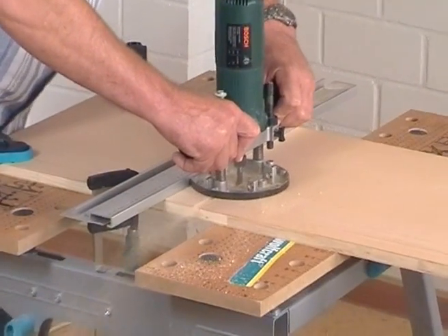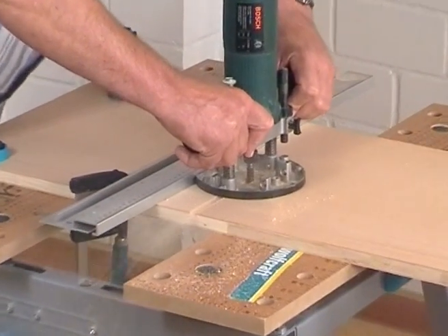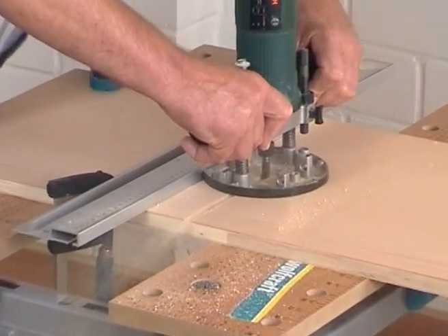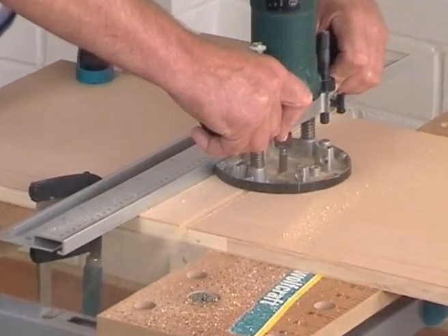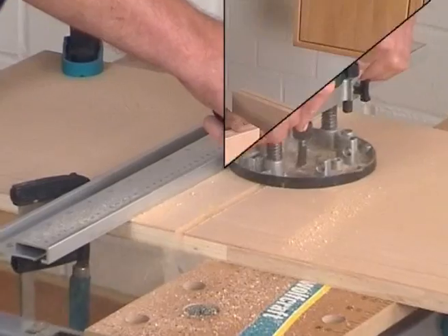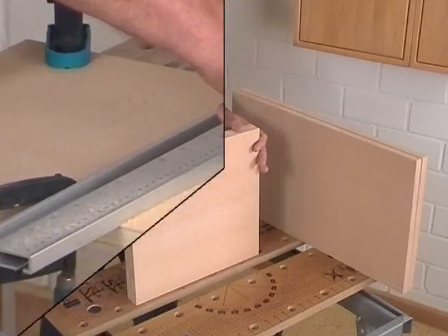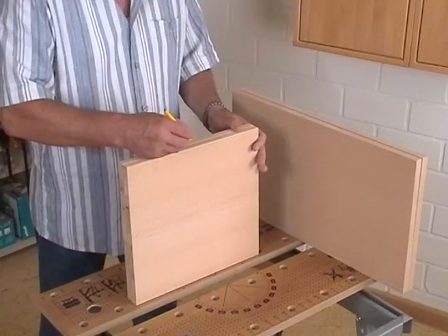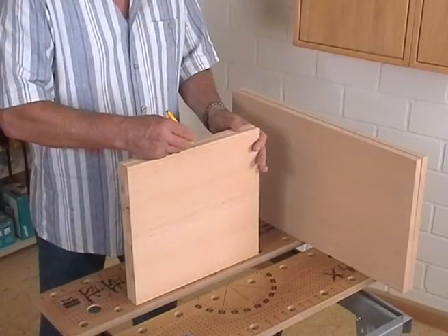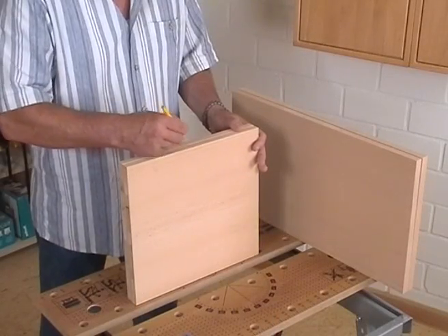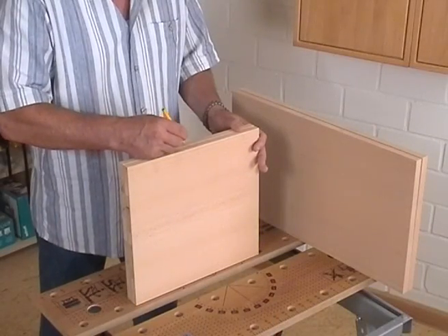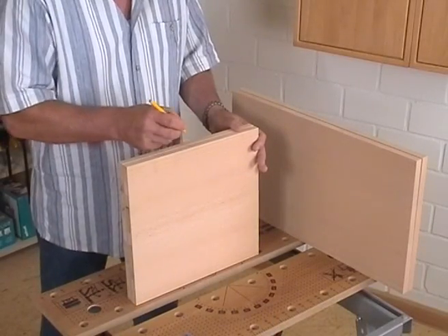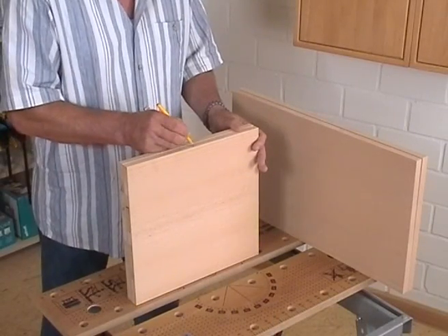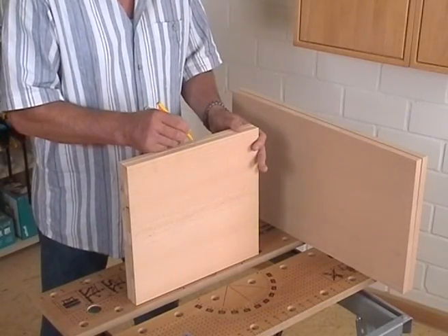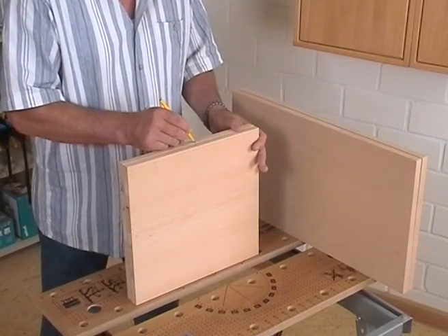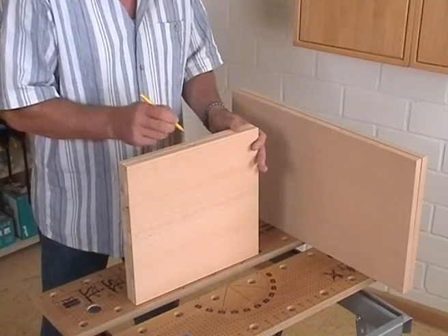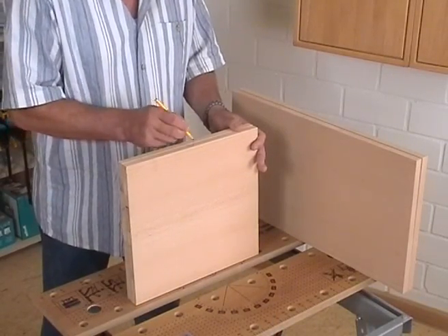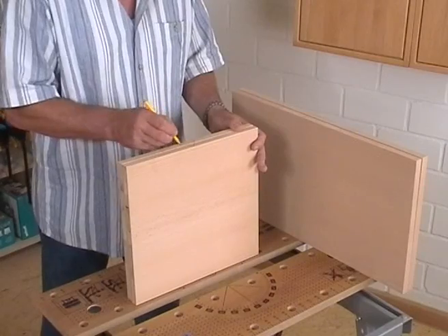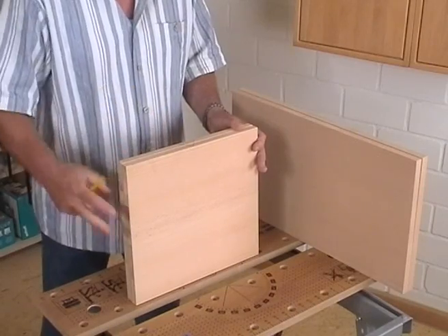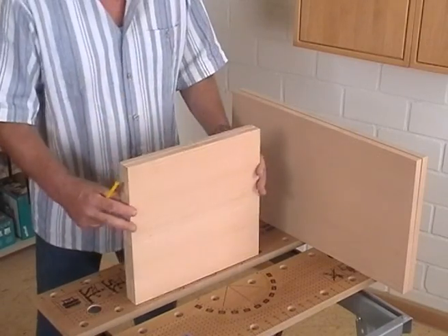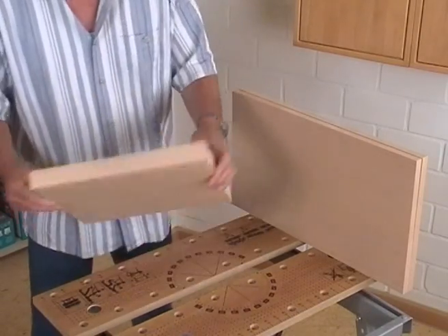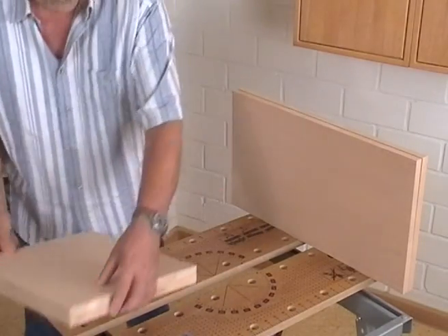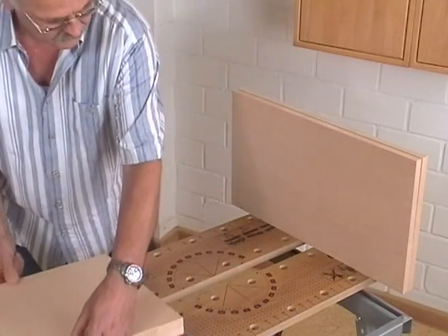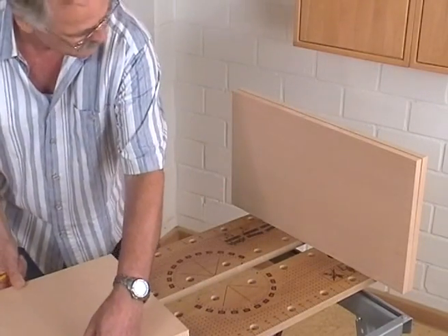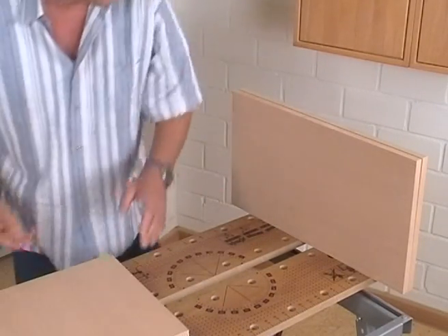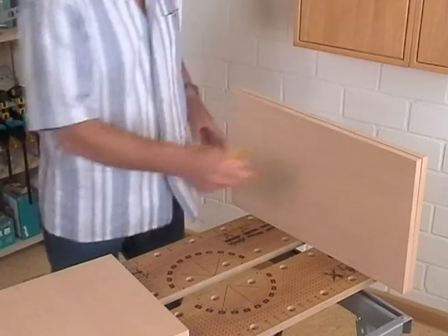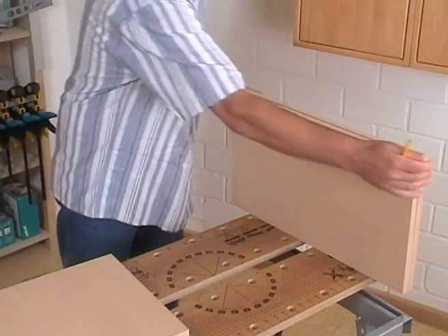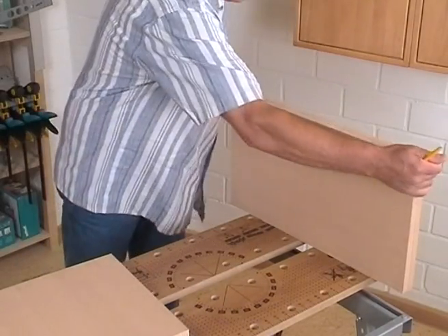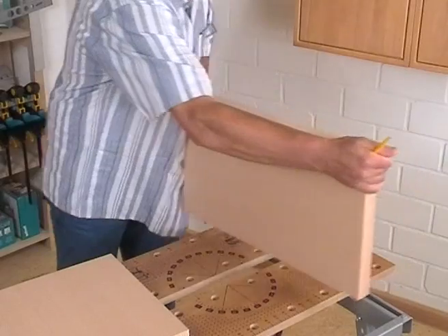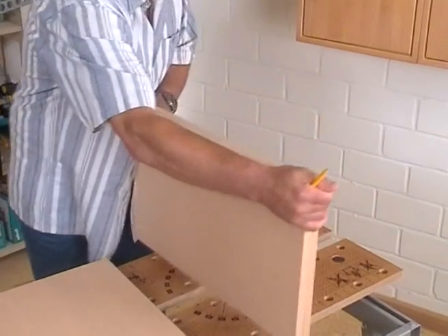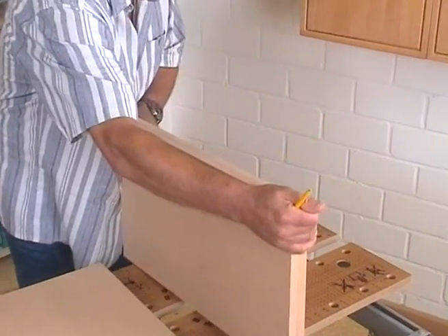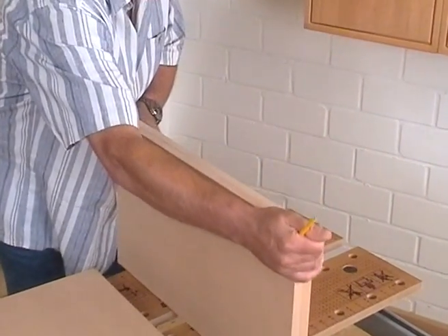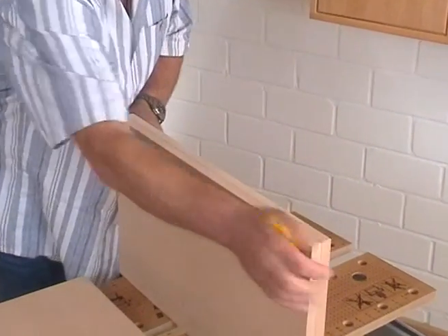But just have a look how easy it is to work with the Dowling Jig. Before you start doweling, you should mark all board edges with a so-called carpenter triangle. That will help you later to apply the Dowling Jig at the right edge.